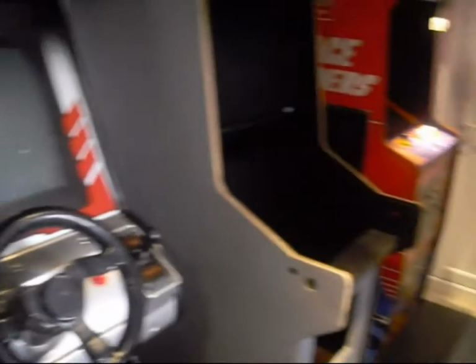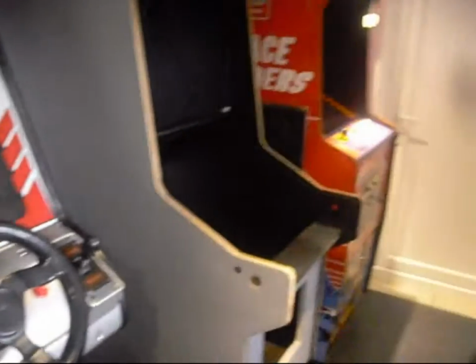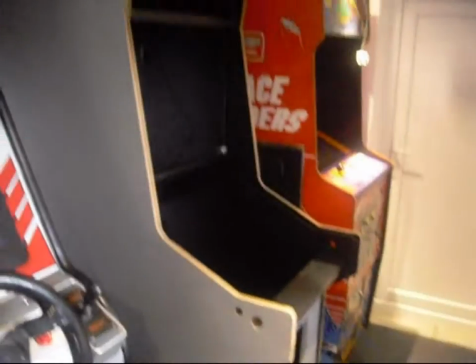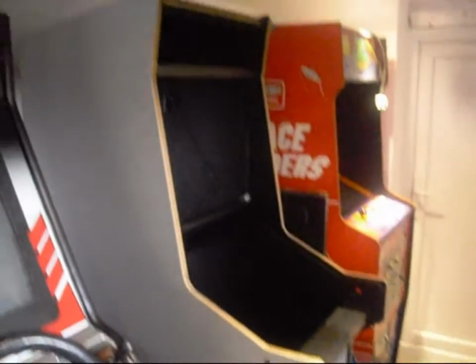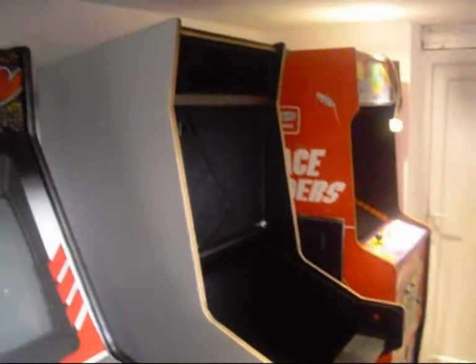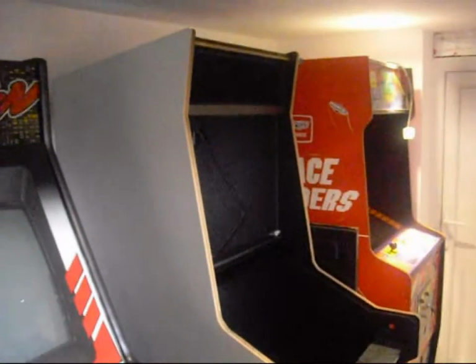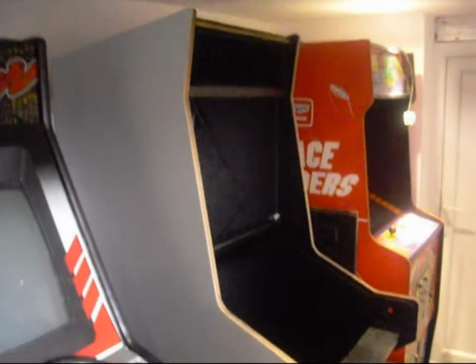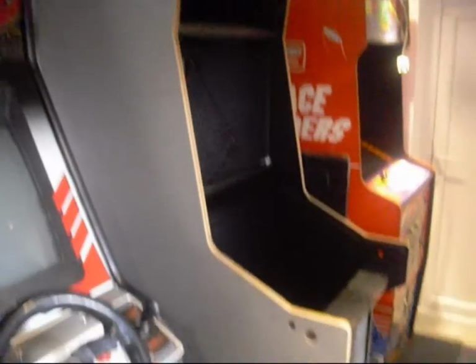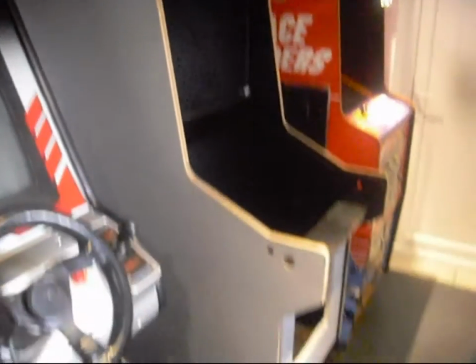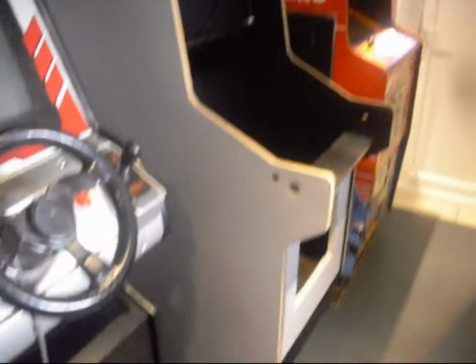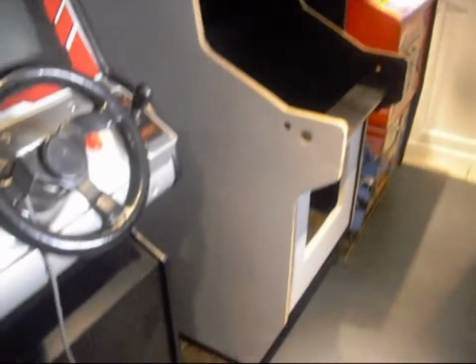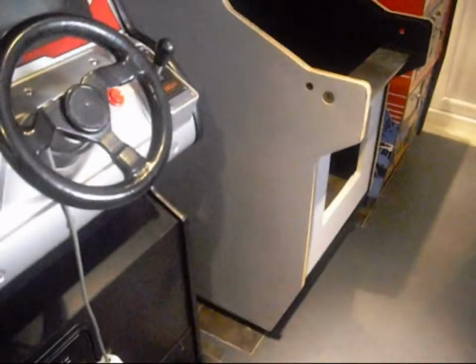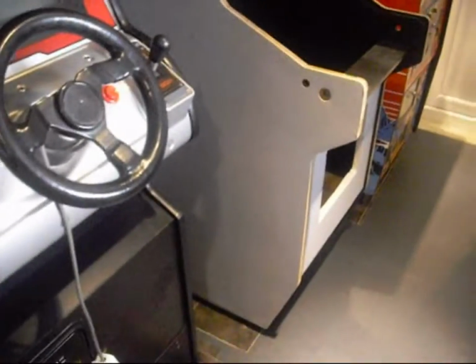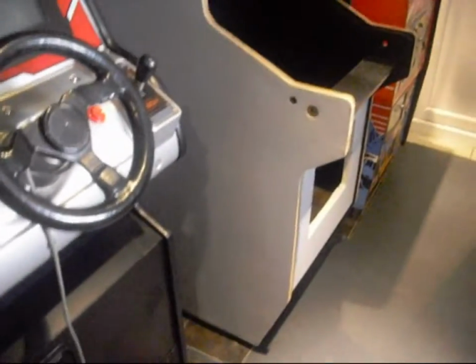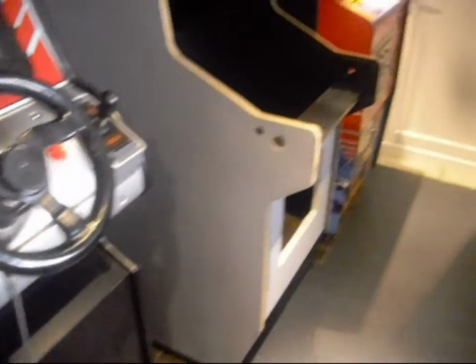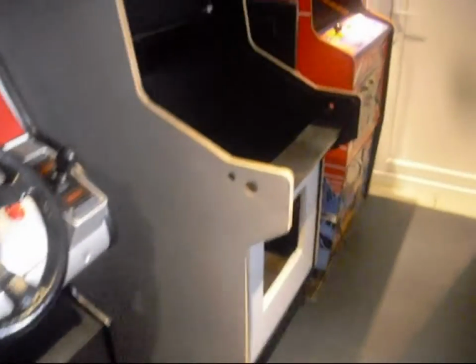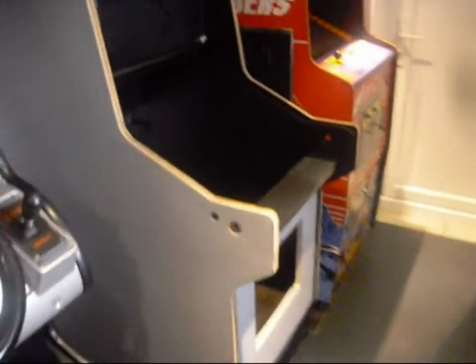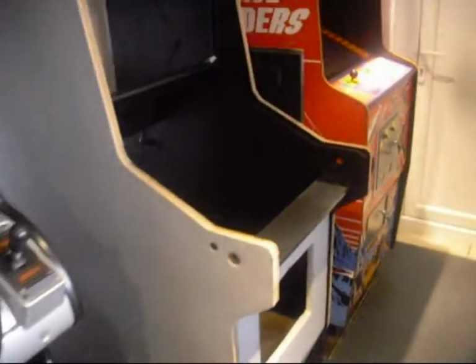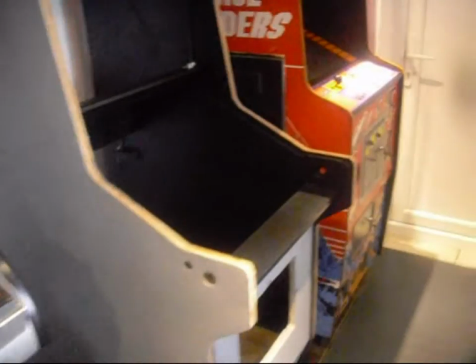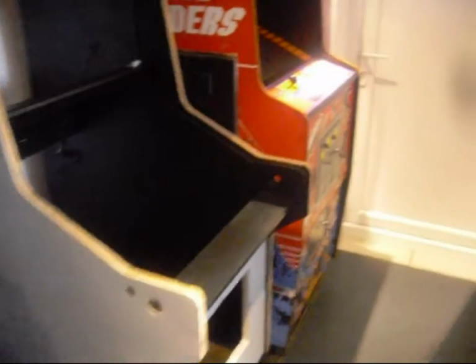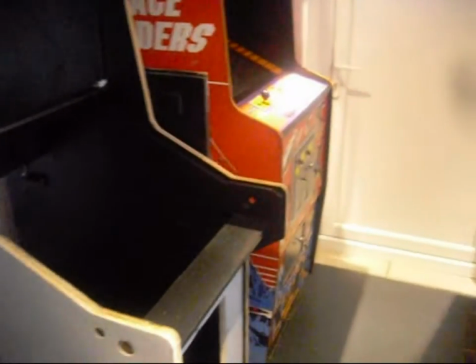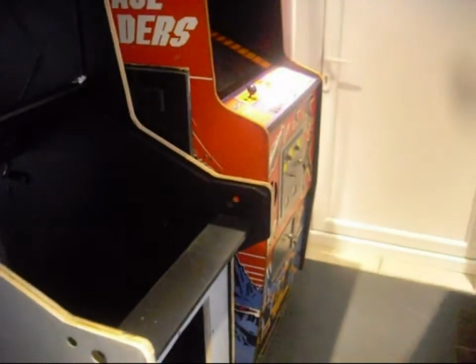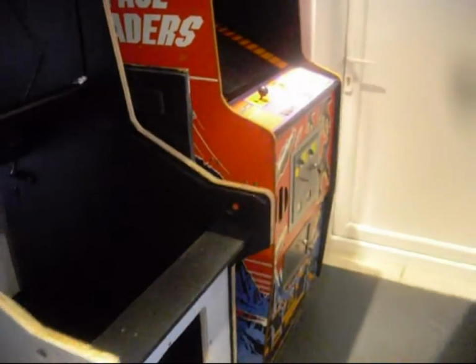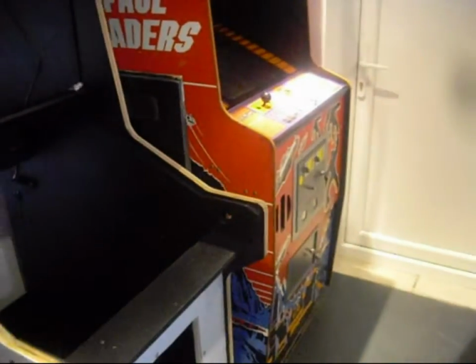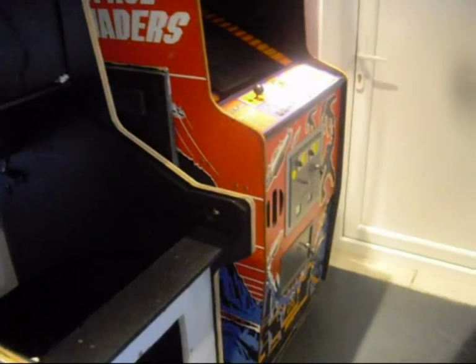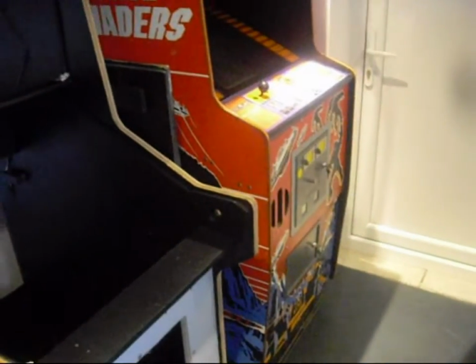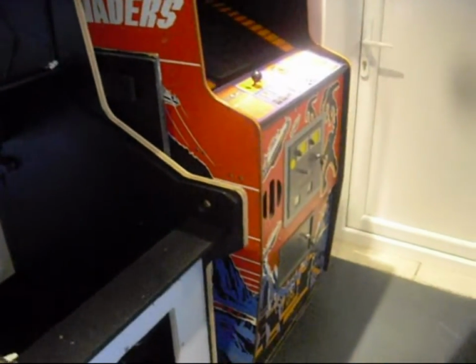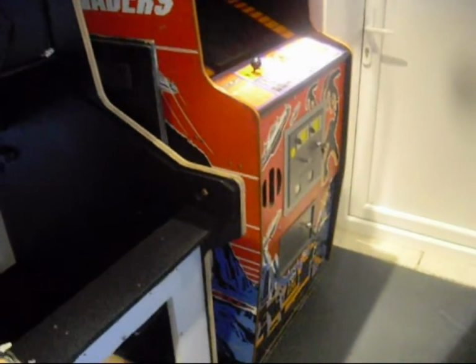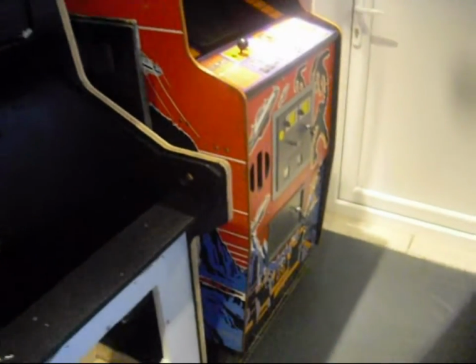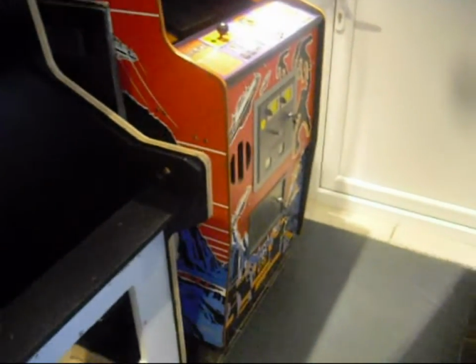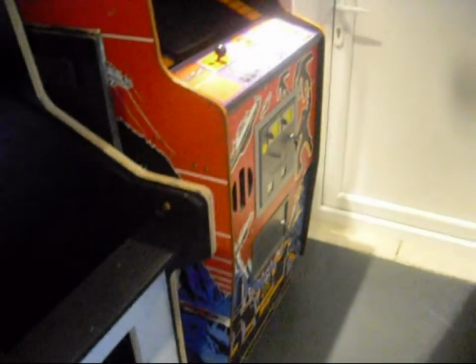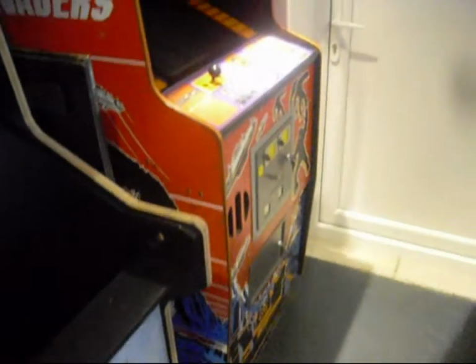Next up is a cab I'm working on at the moment. This is going to eventually be a baby Pac-Man, but it's in construction at the moment.